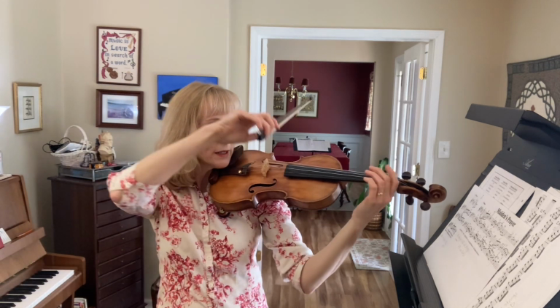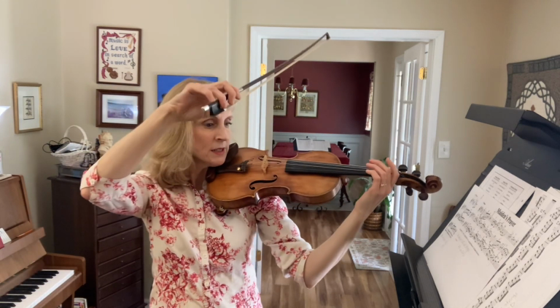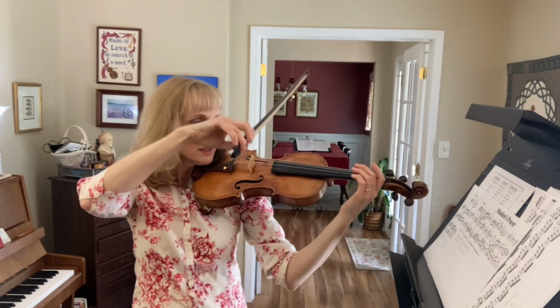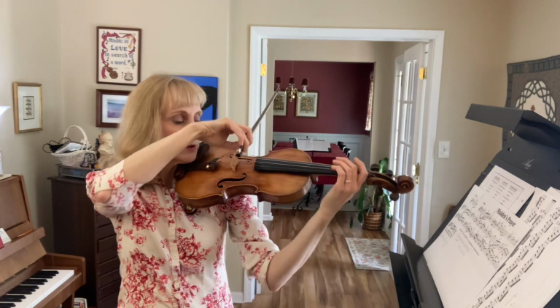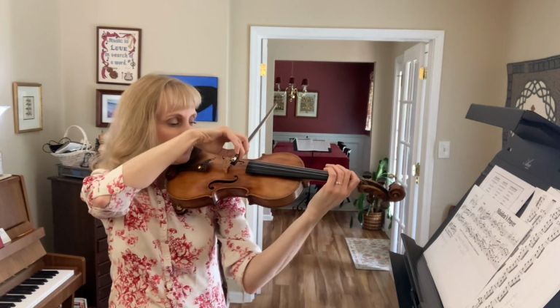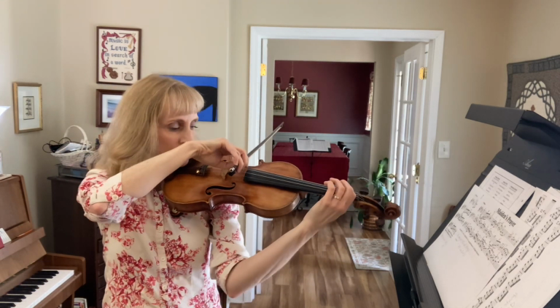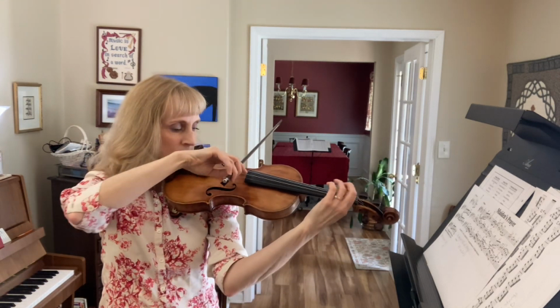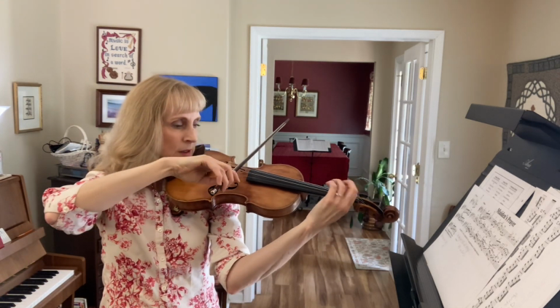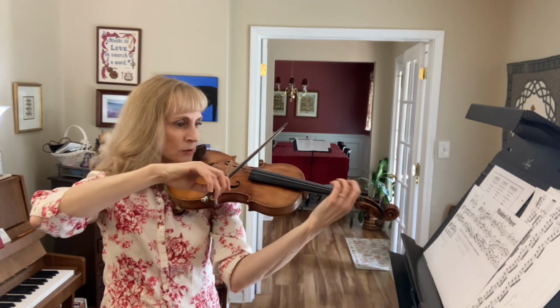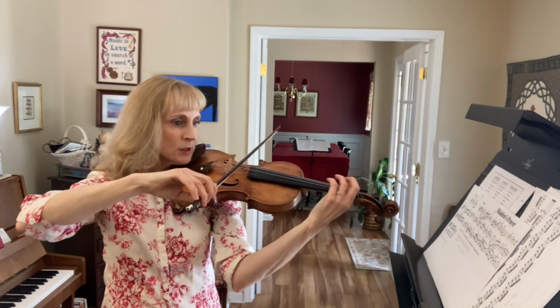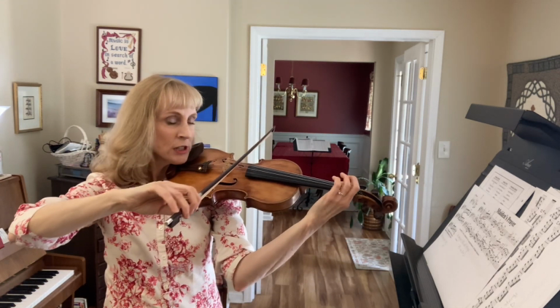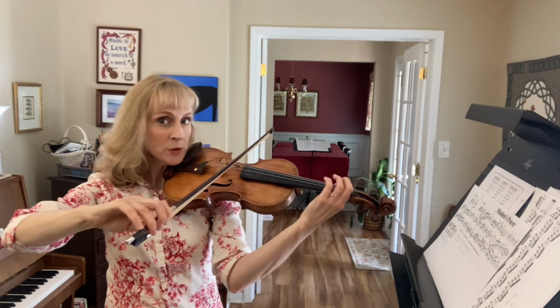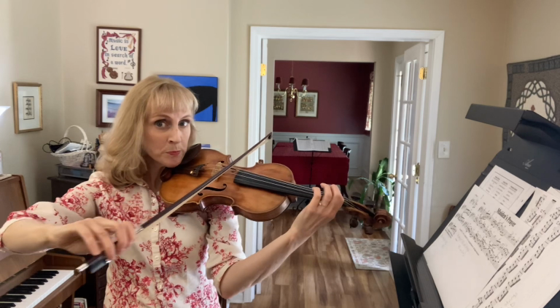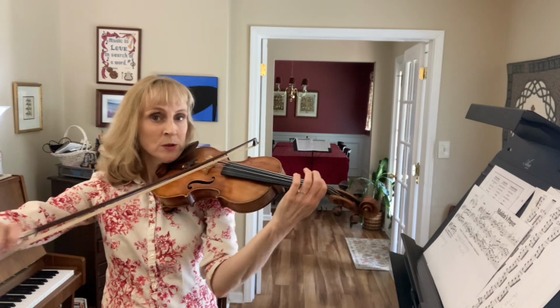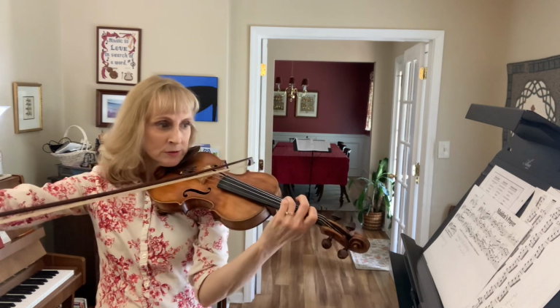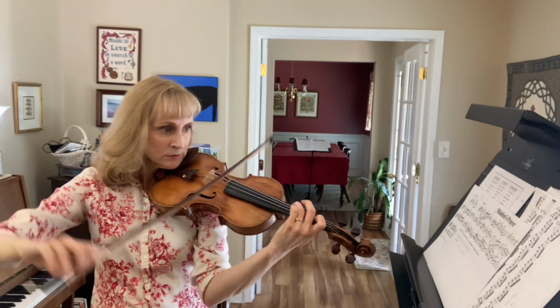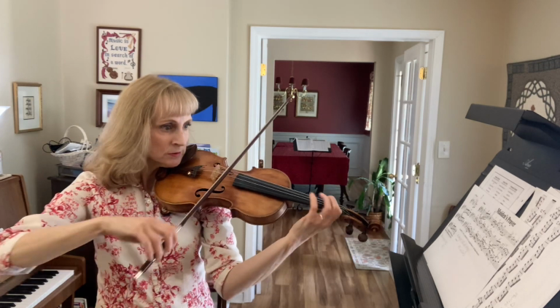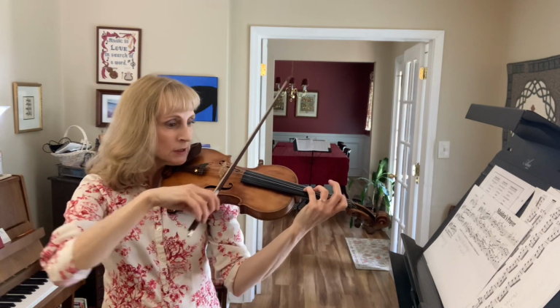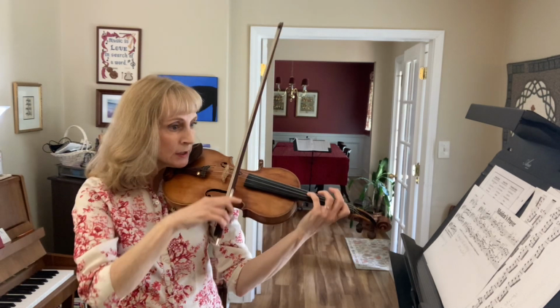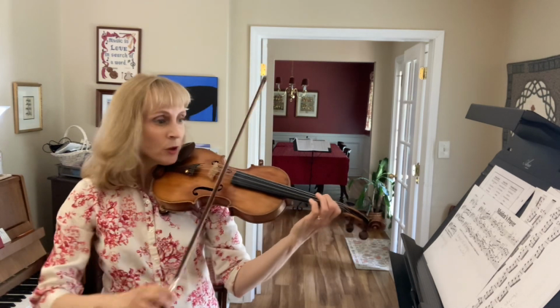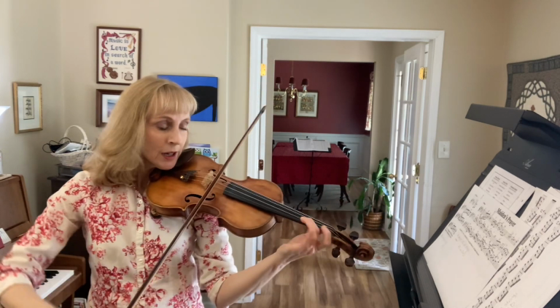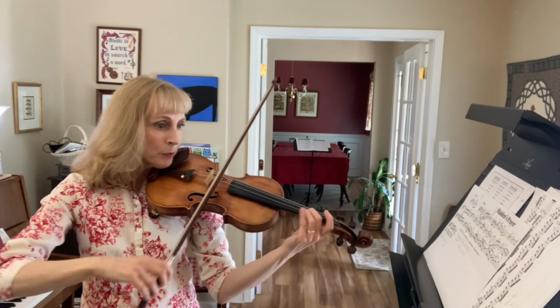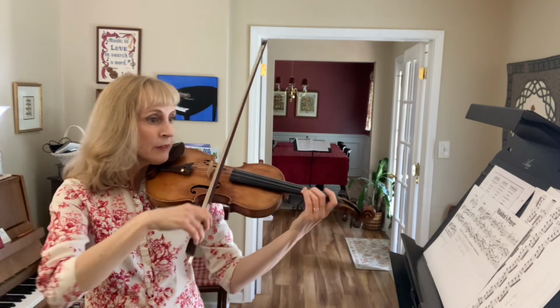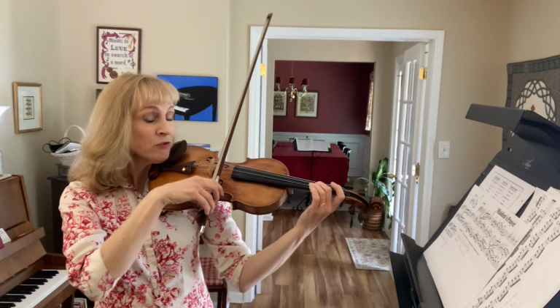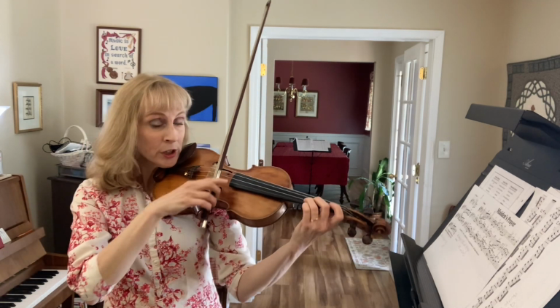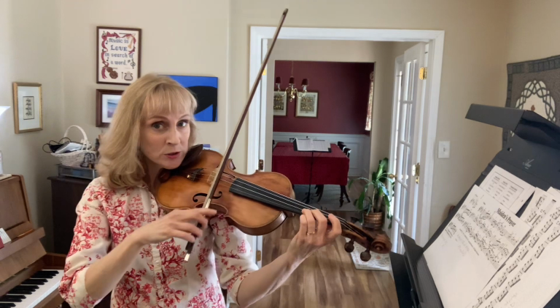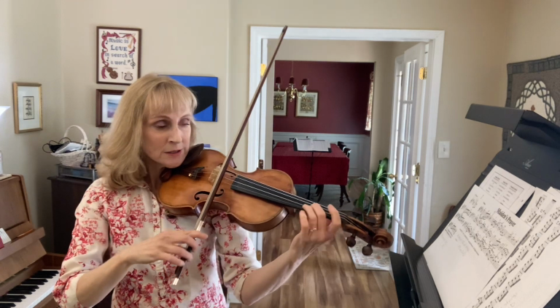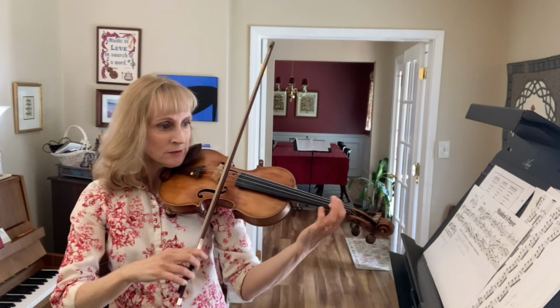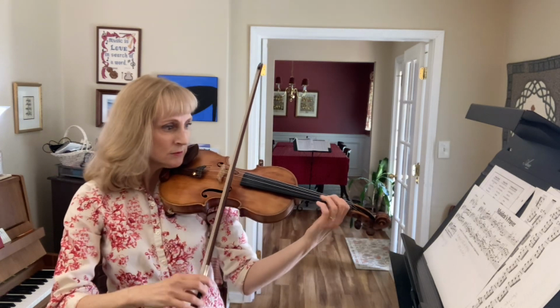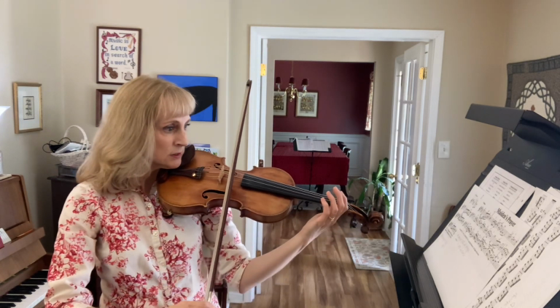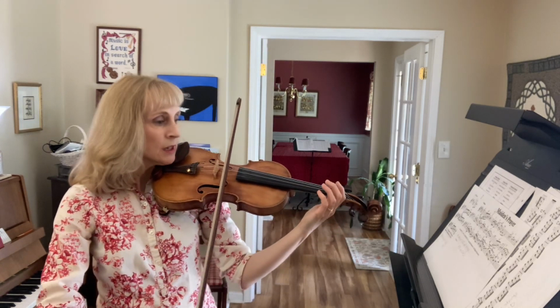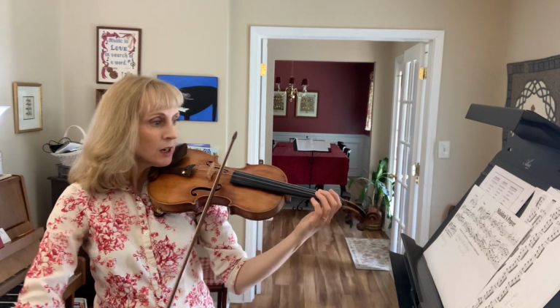Ready, go. Change to an upper, down, up, and four notes, up.